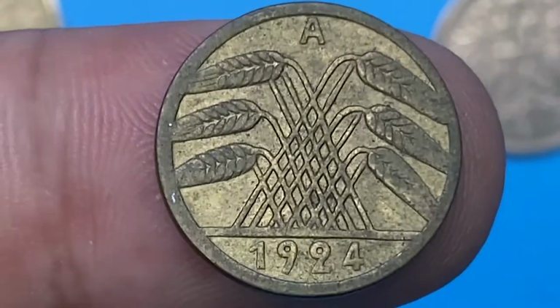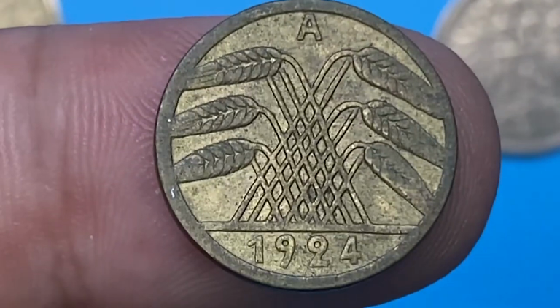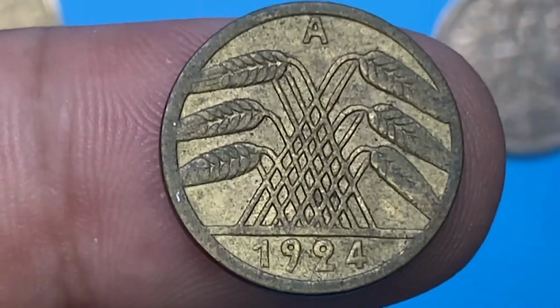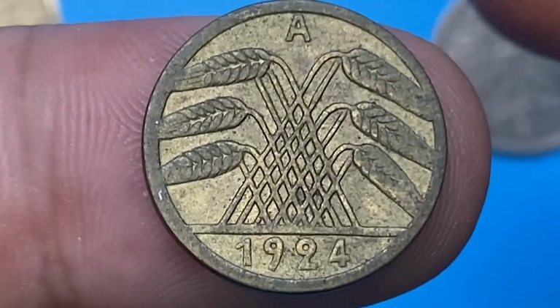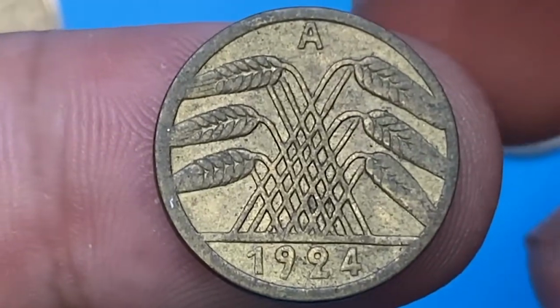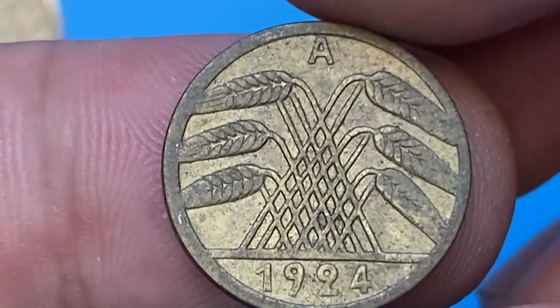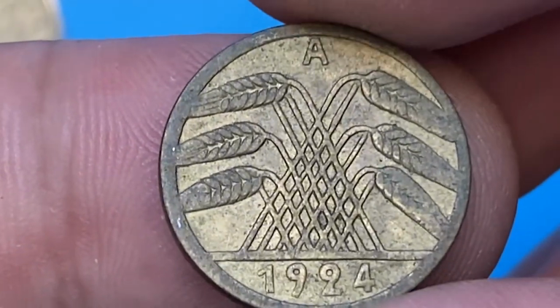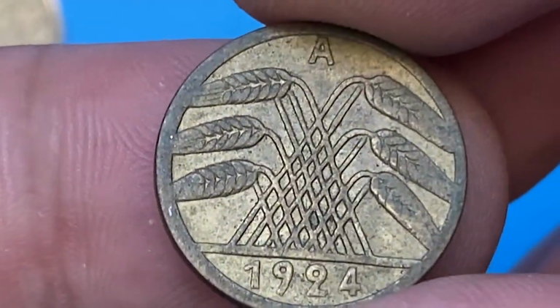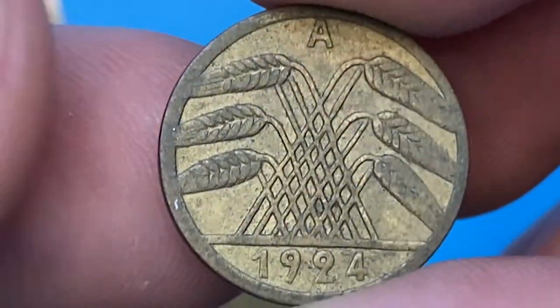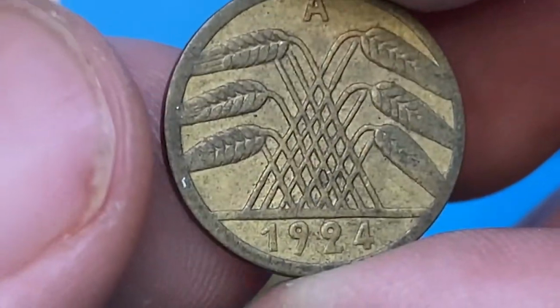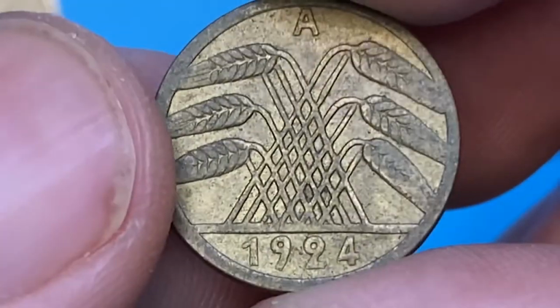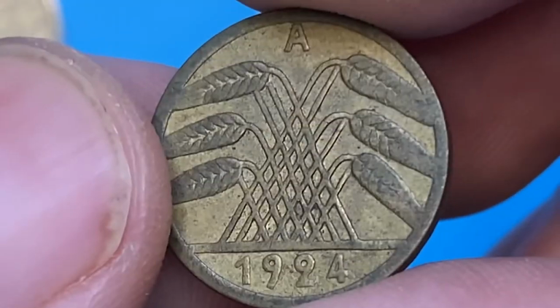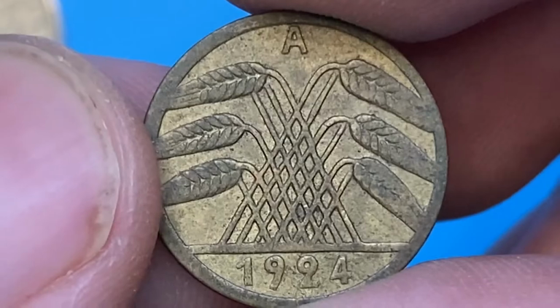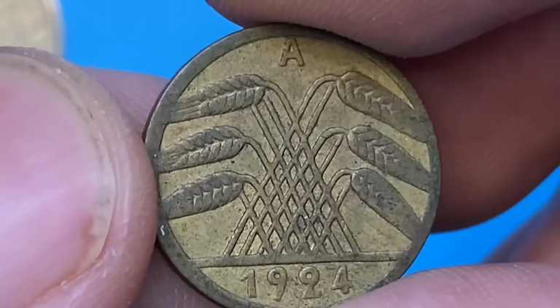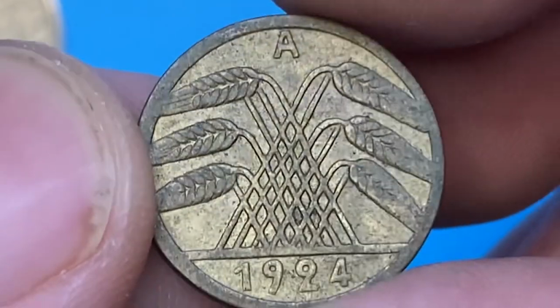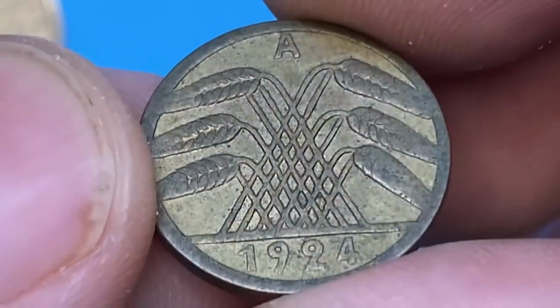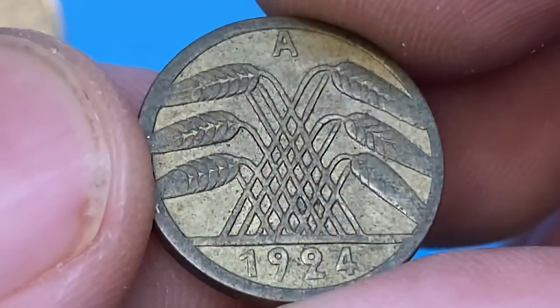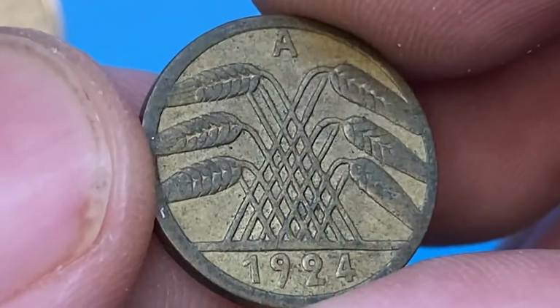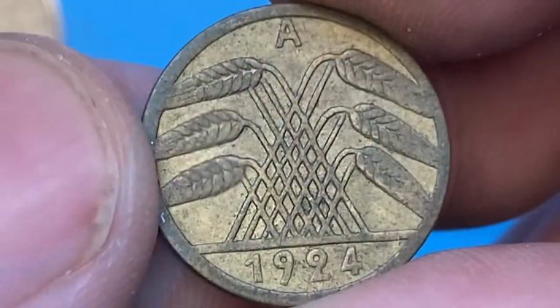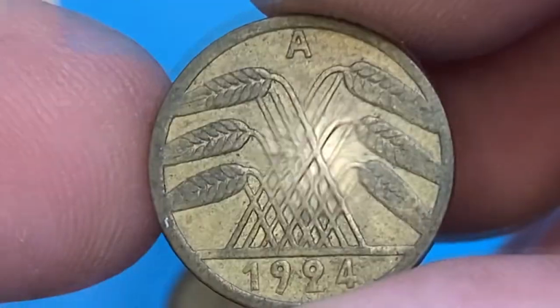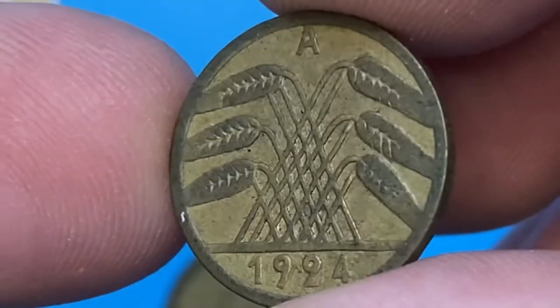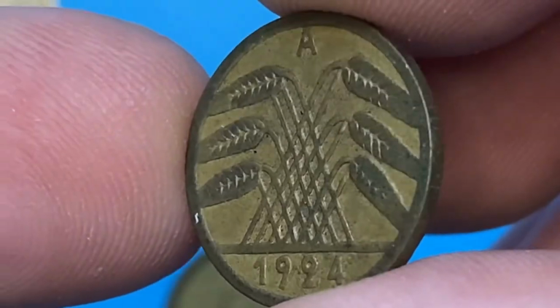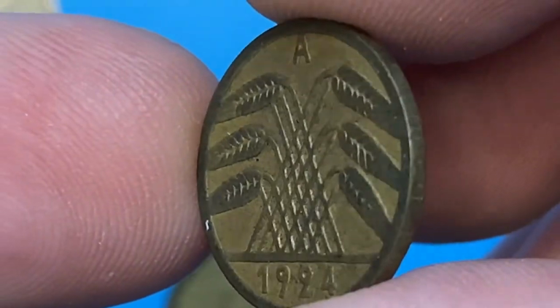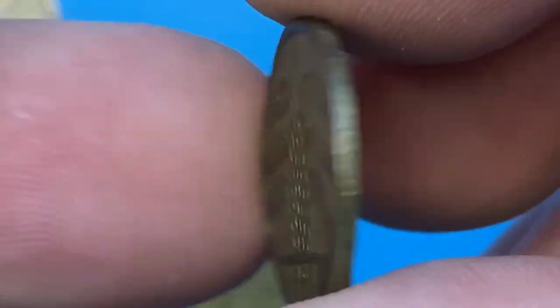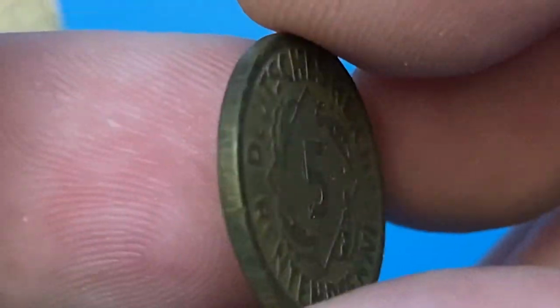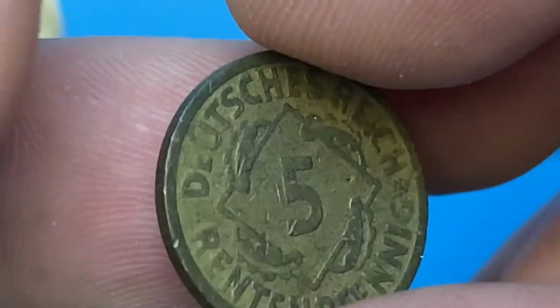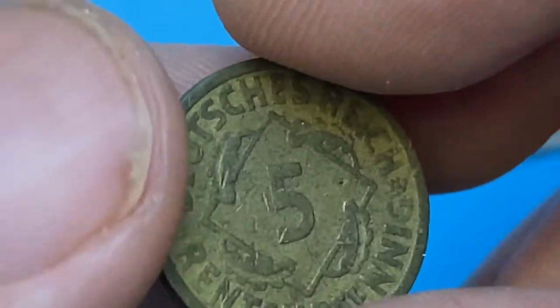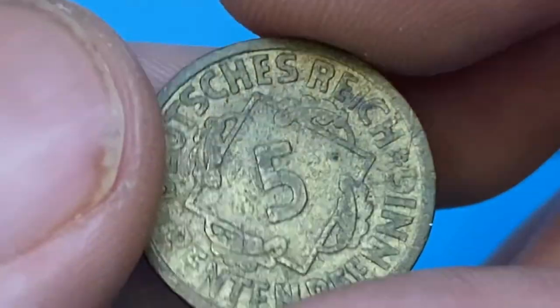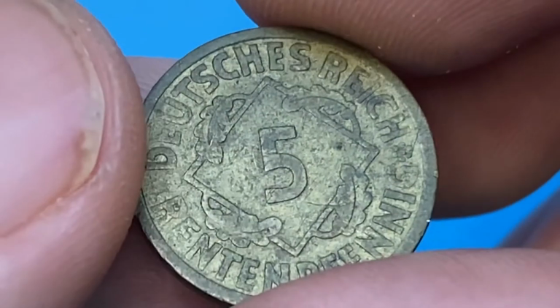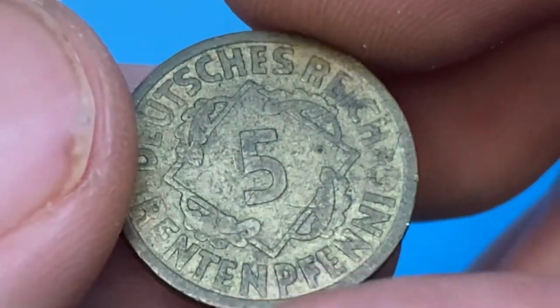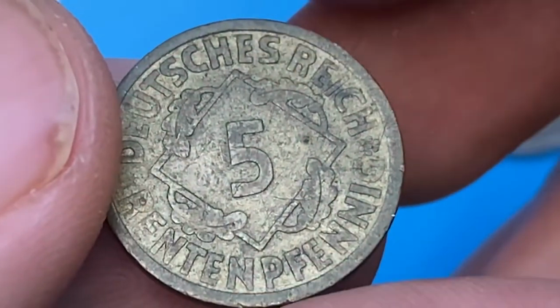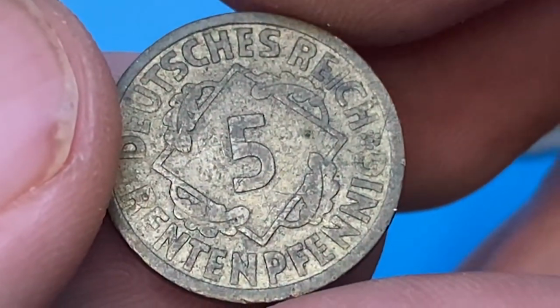The diameter is 18 millimeters. The obverse highlights wheat ears drawing a pyramid, with the date below and the mint mark at the top. On the reverse, we have the face value in a square with four oak leaves.